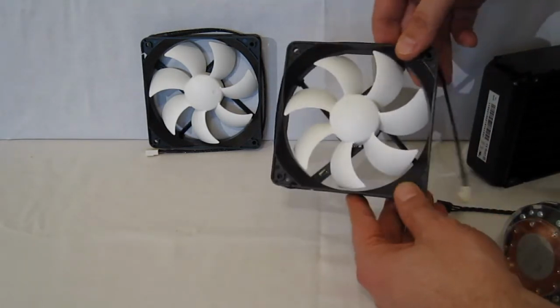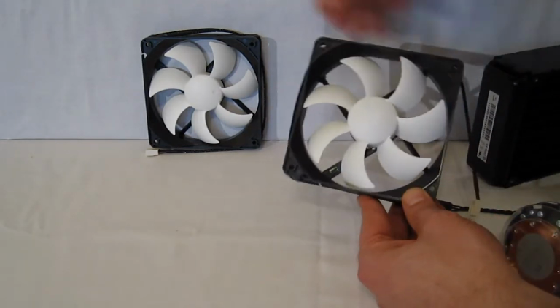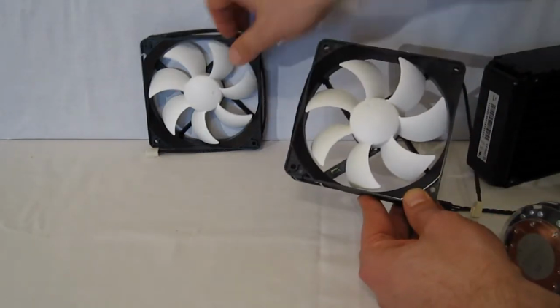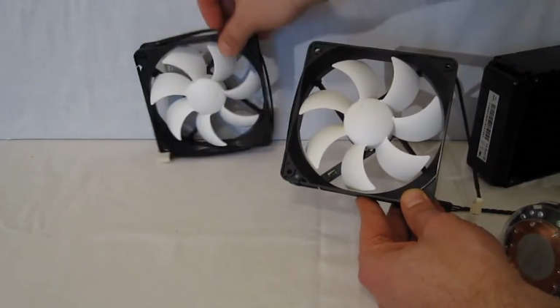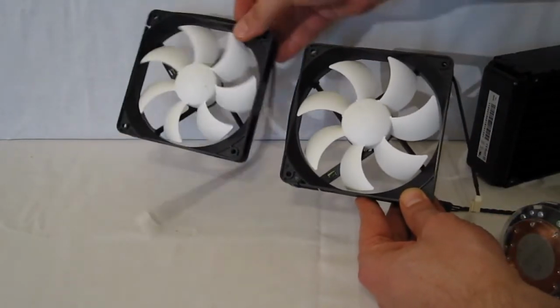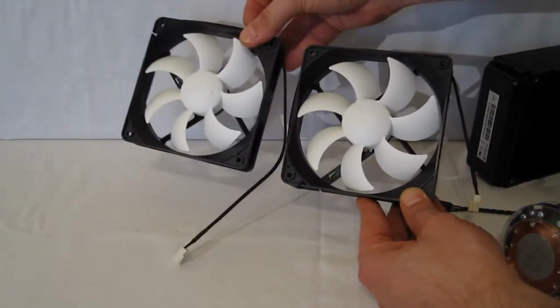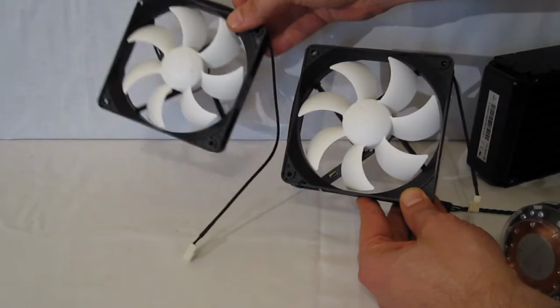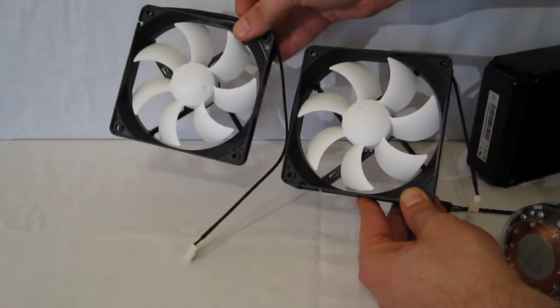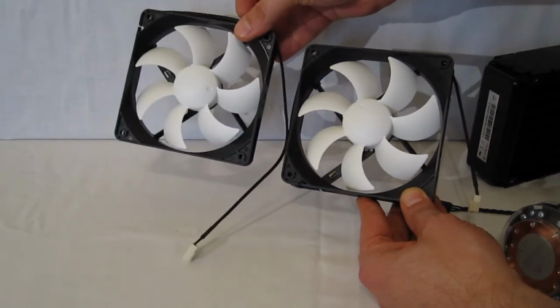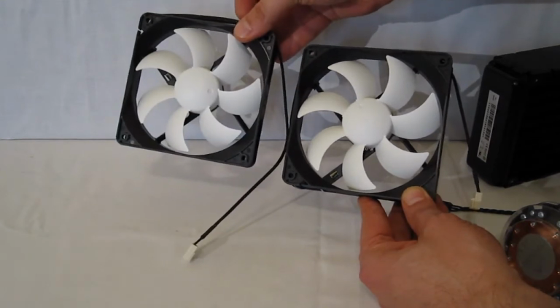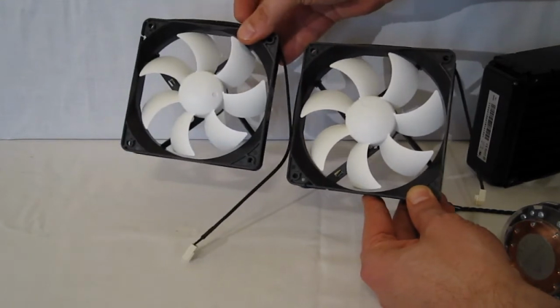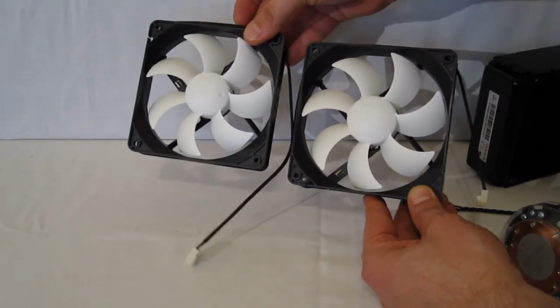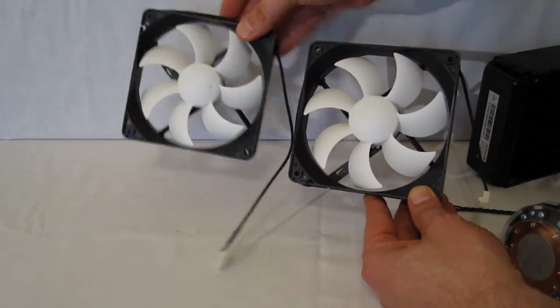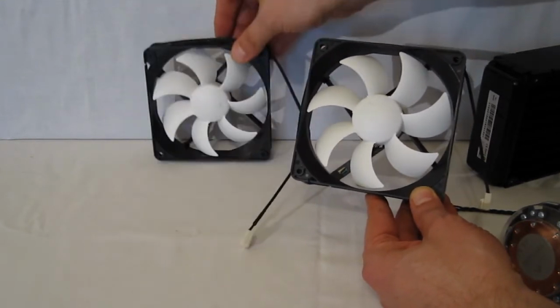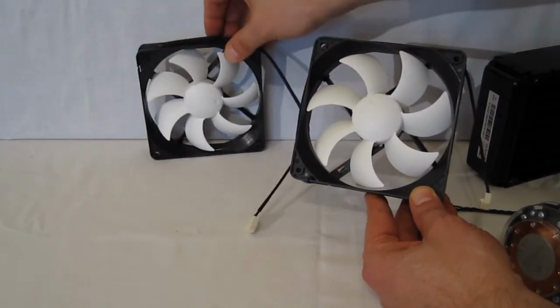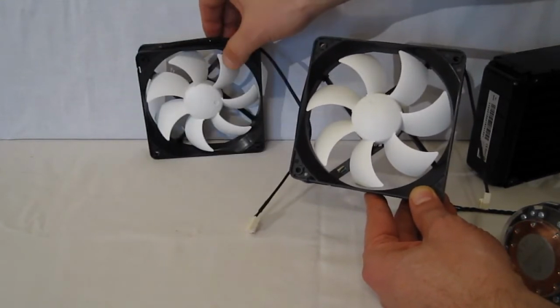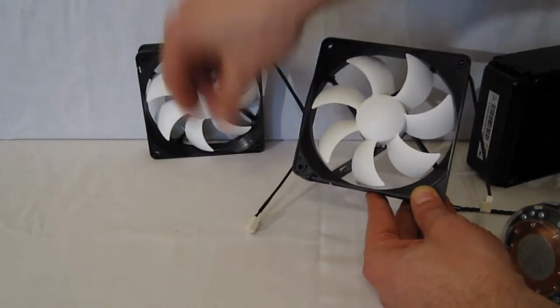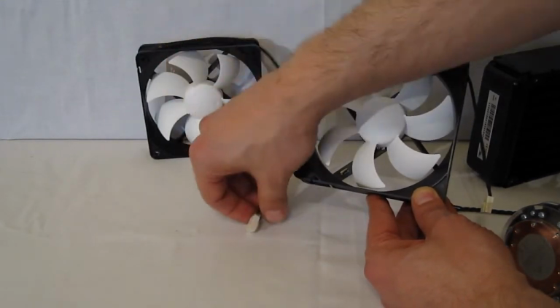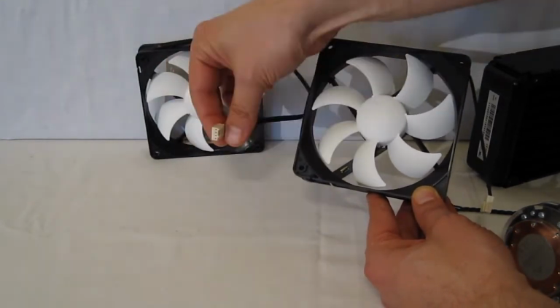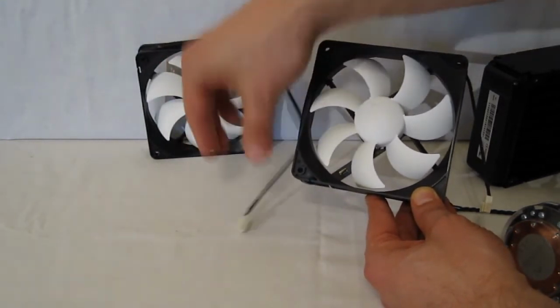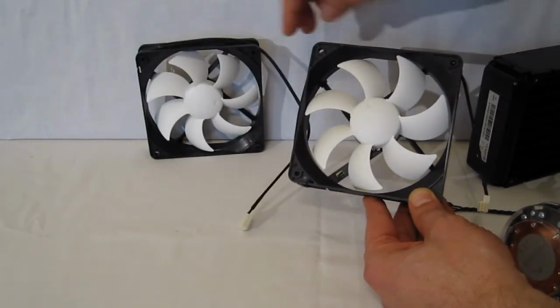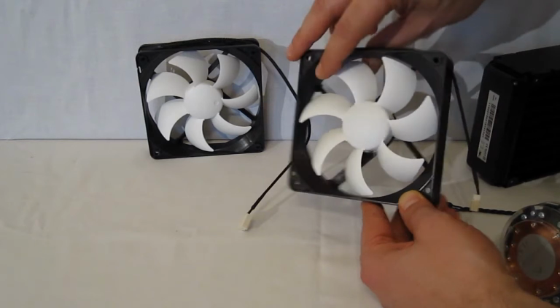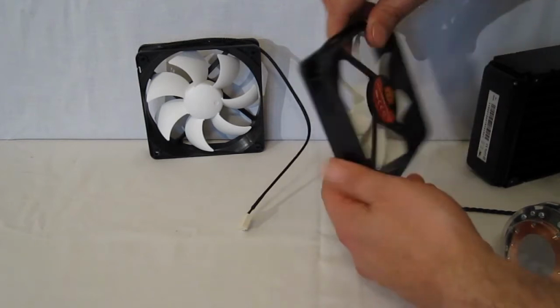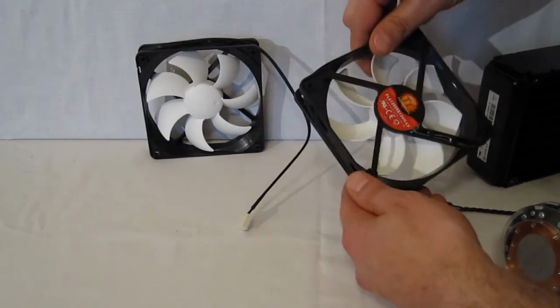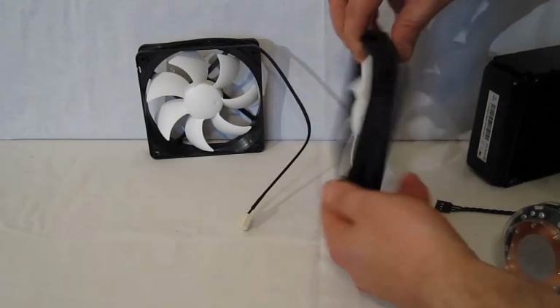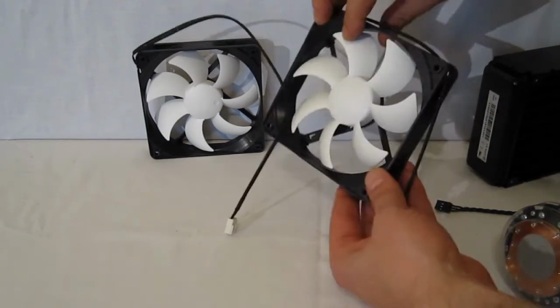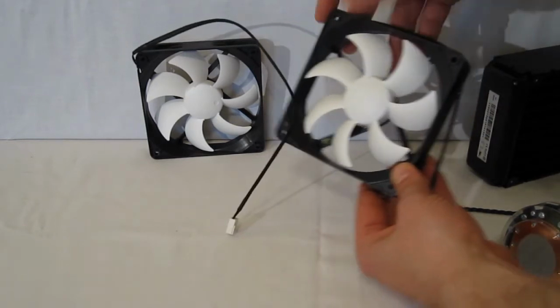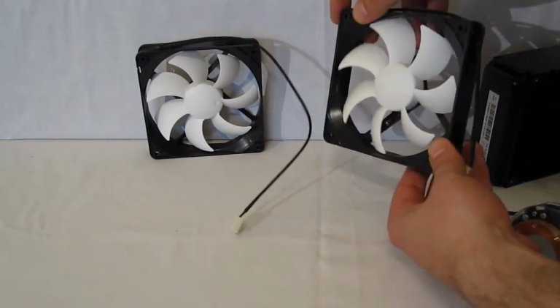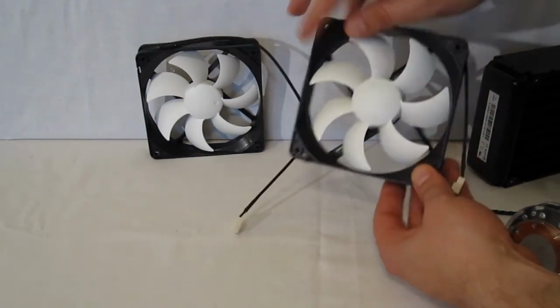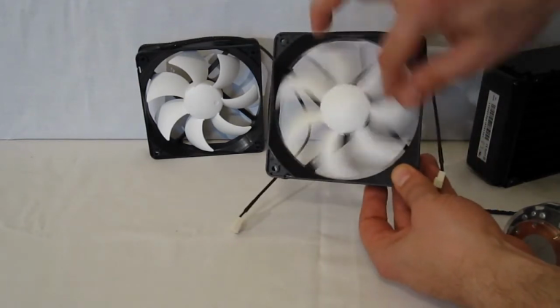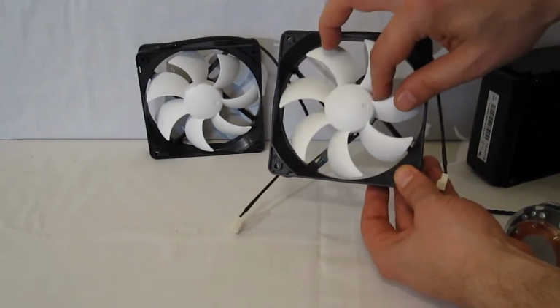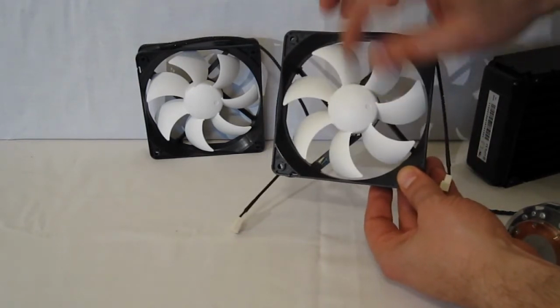Two 120 millimeter fans are included, running 1200 to 2000 RPM with a four-pin PWM connector. Black frame with white blades.